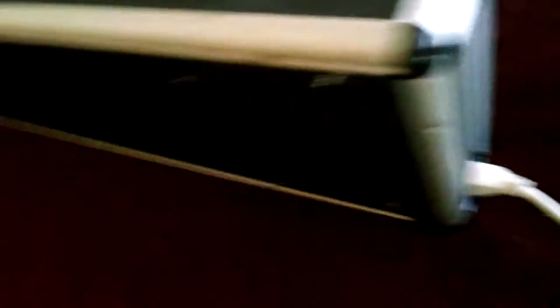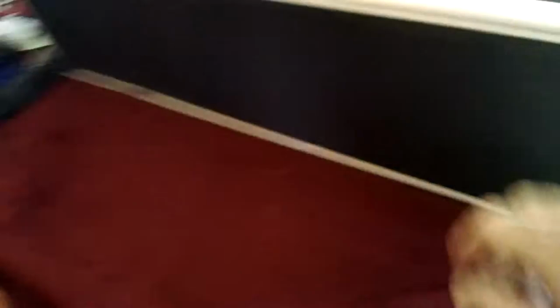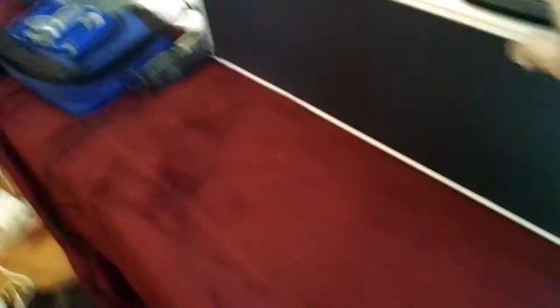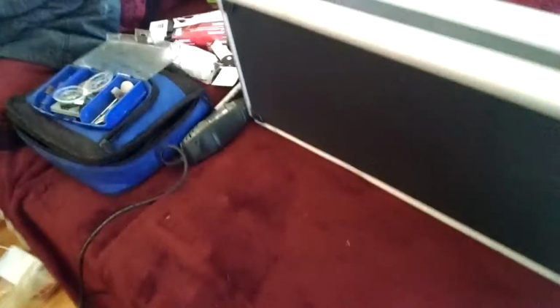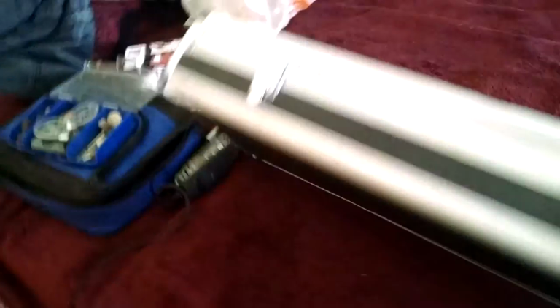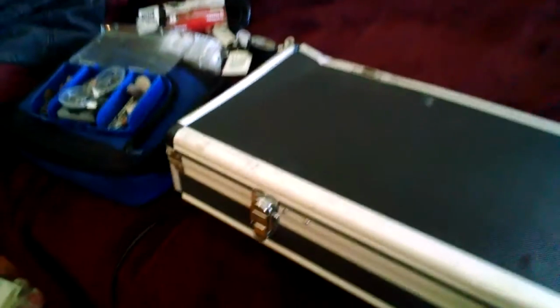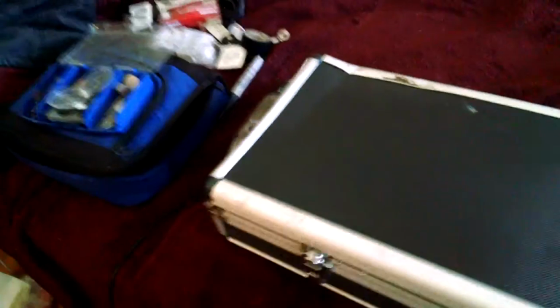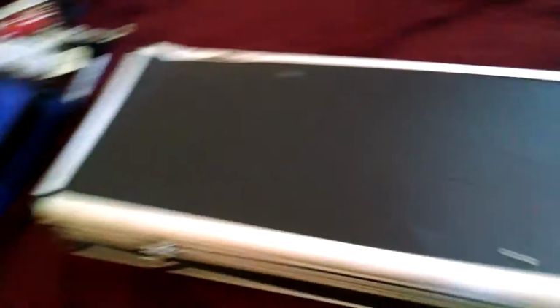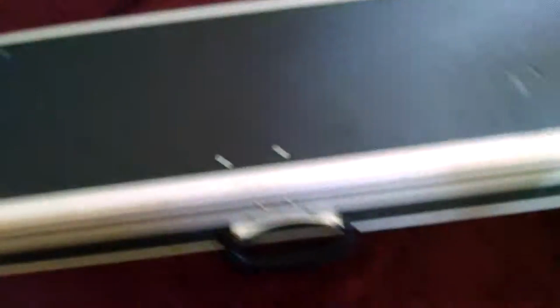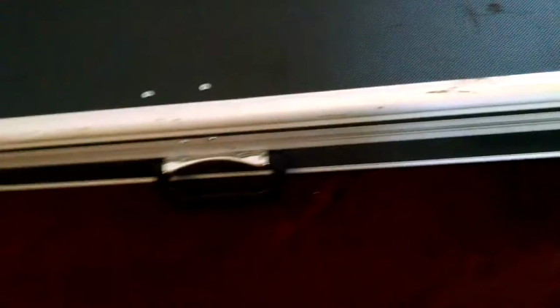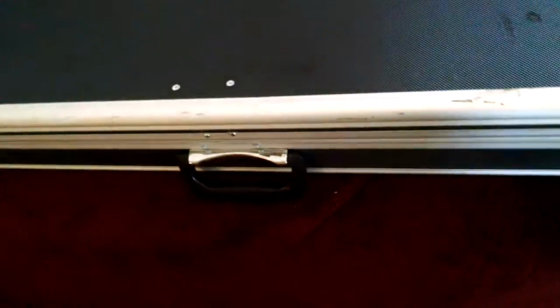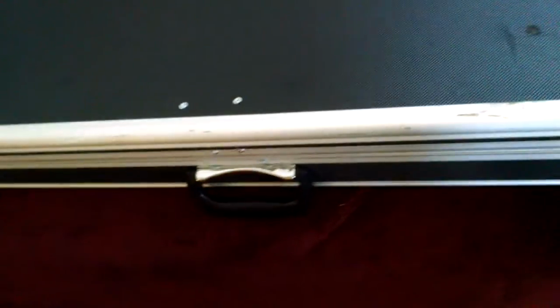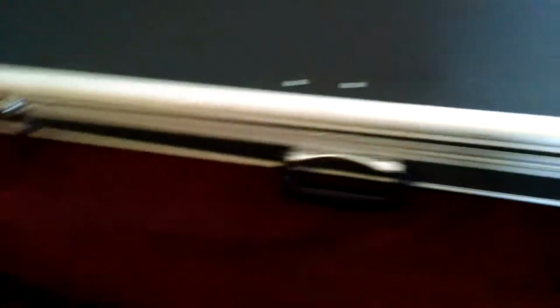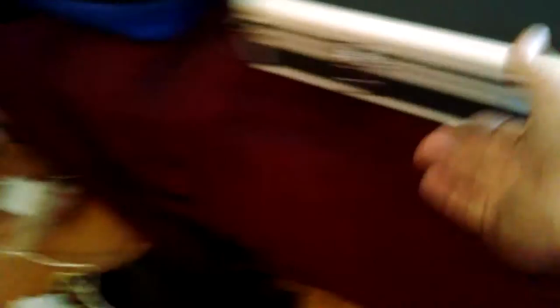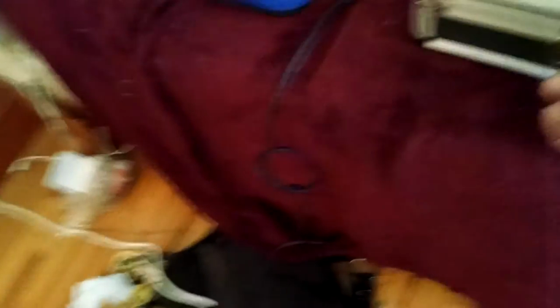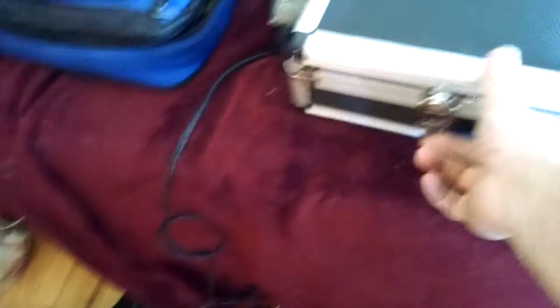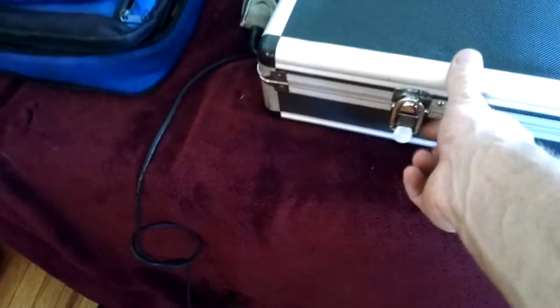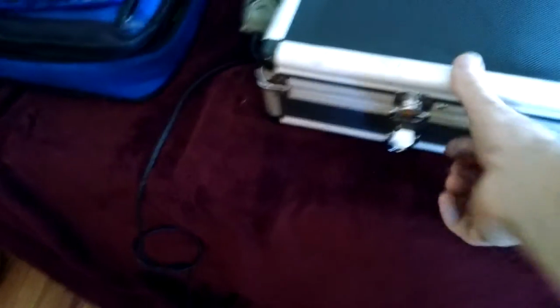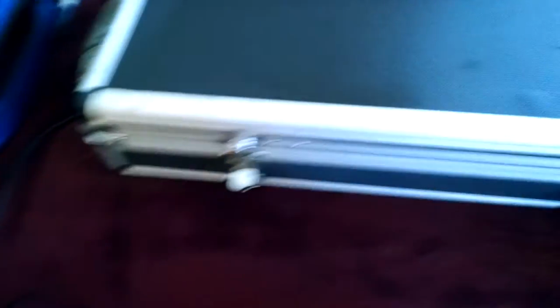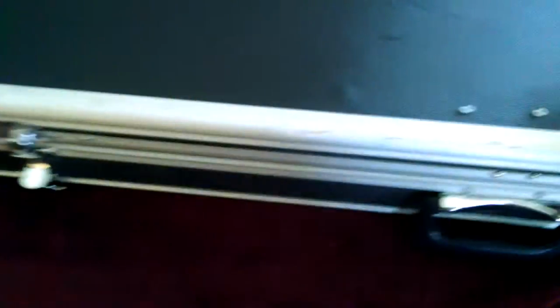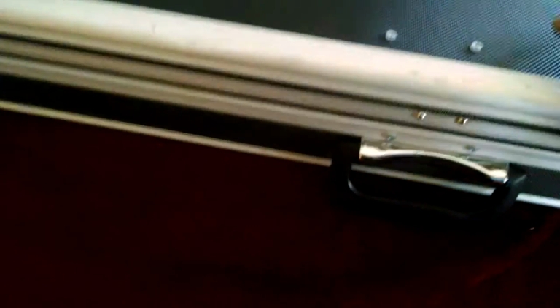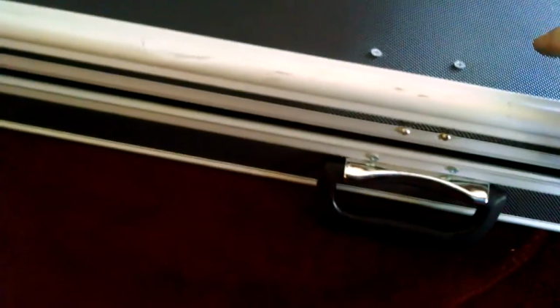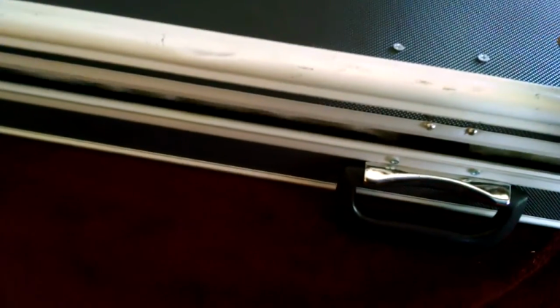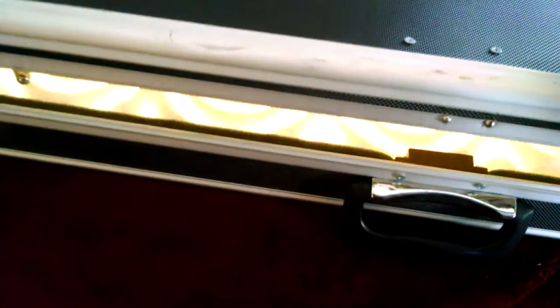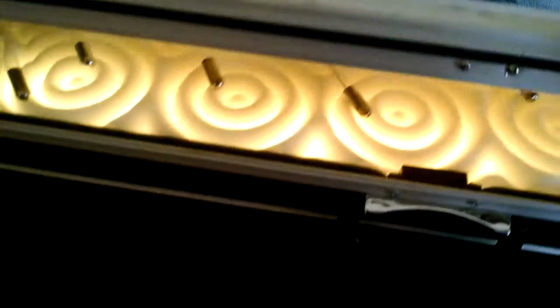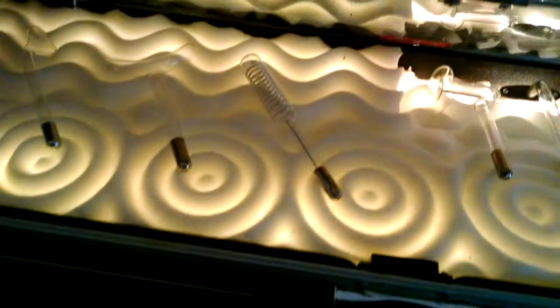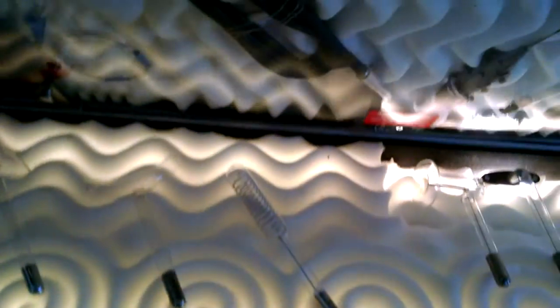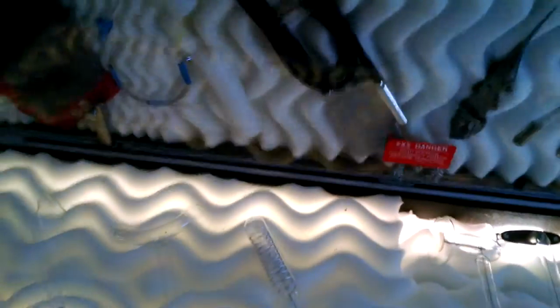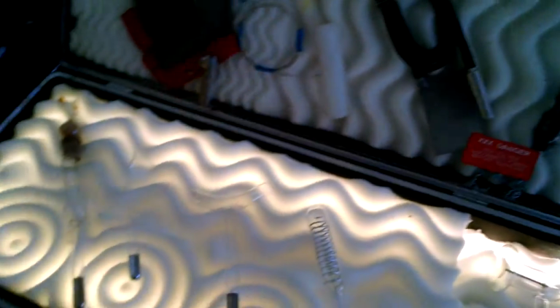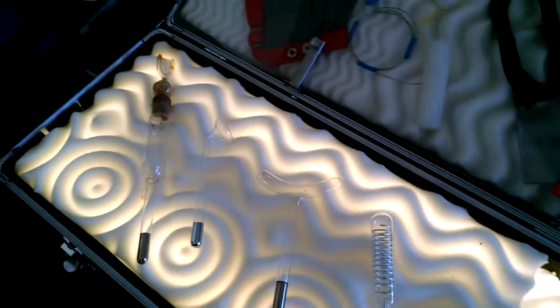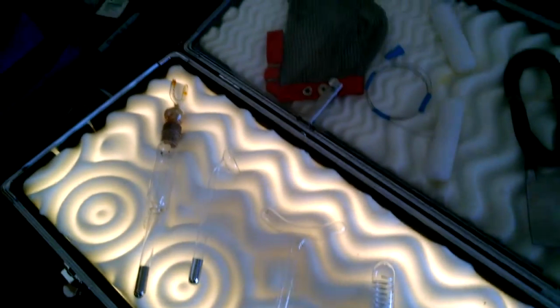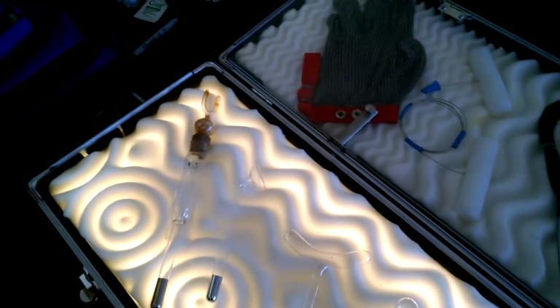Opens up, light comes on right — that's what we've seen before.